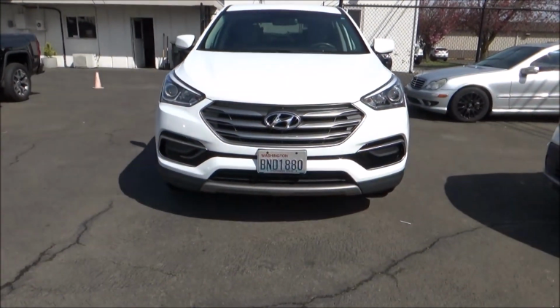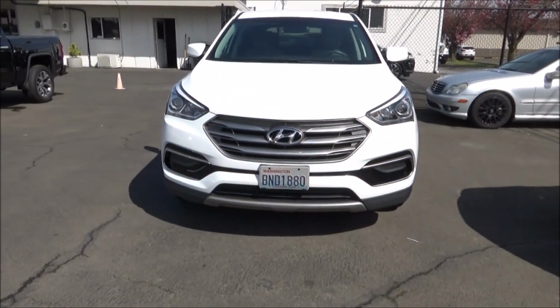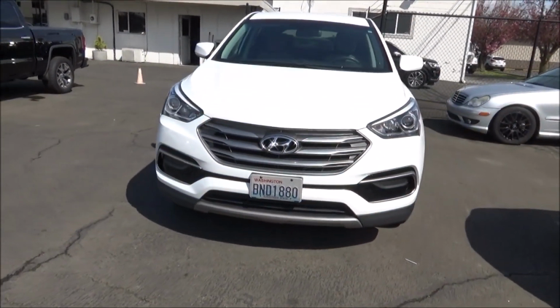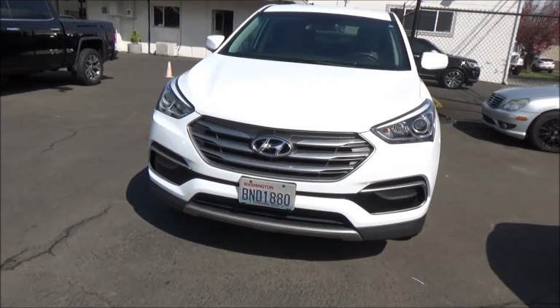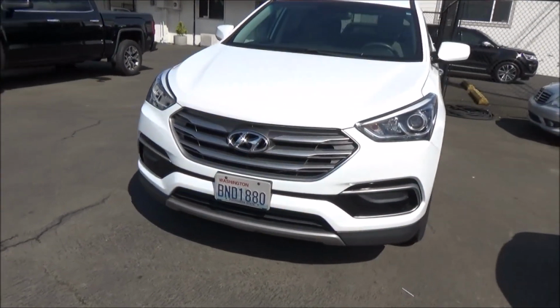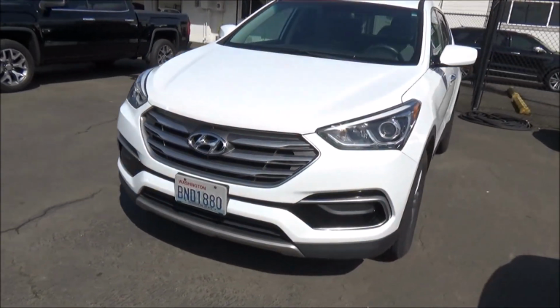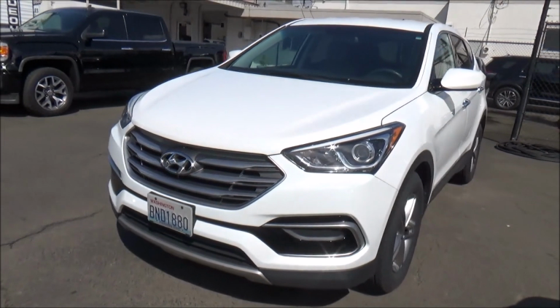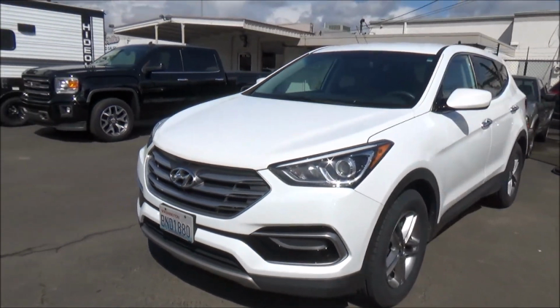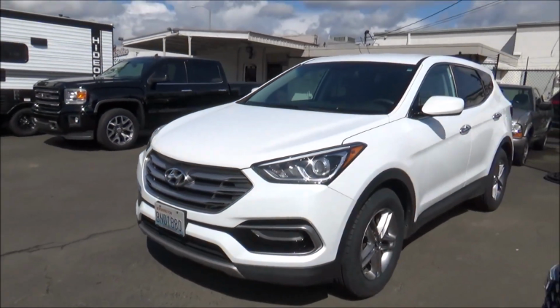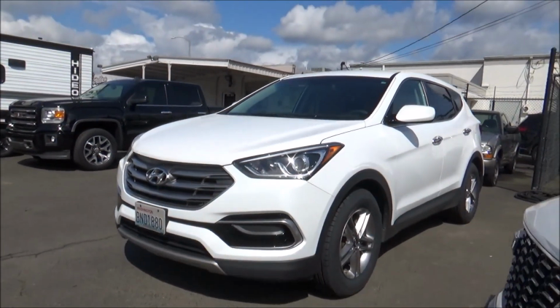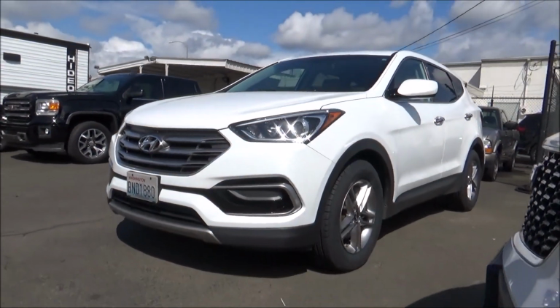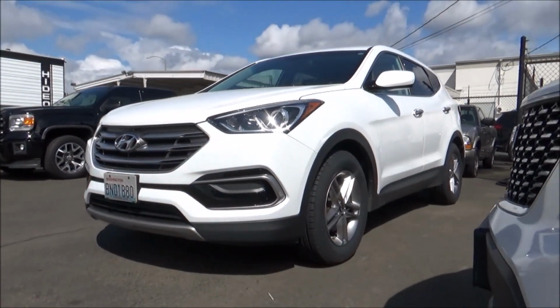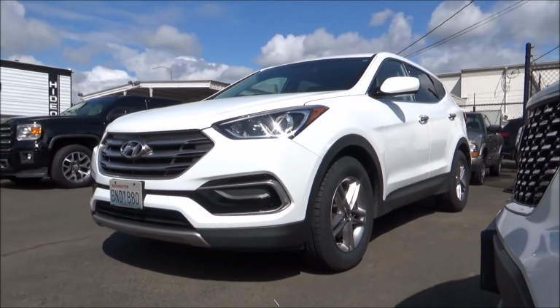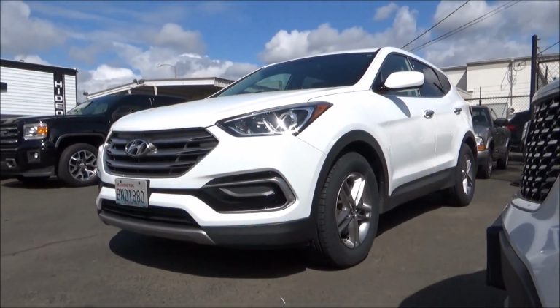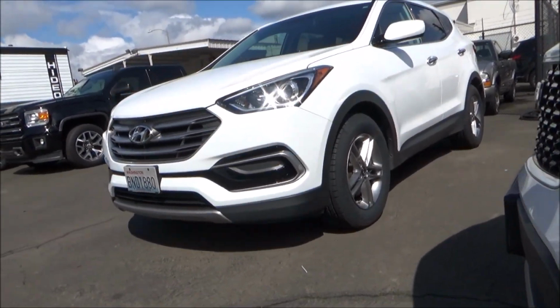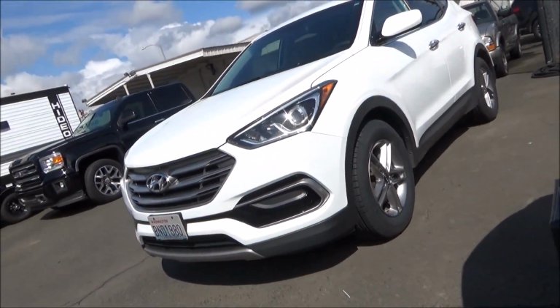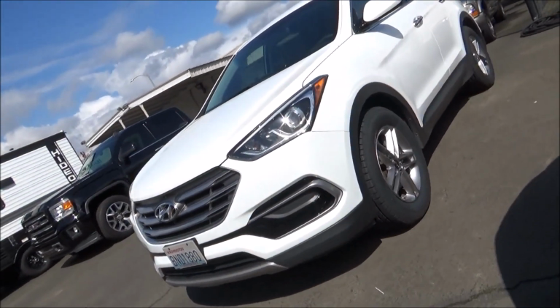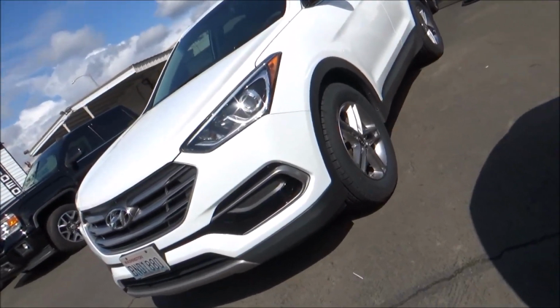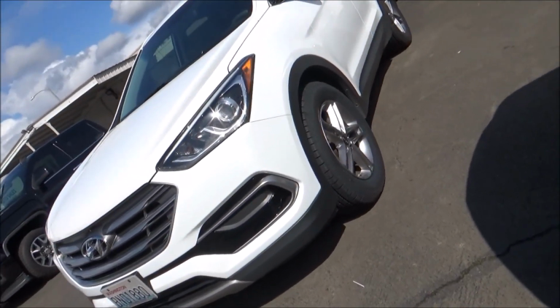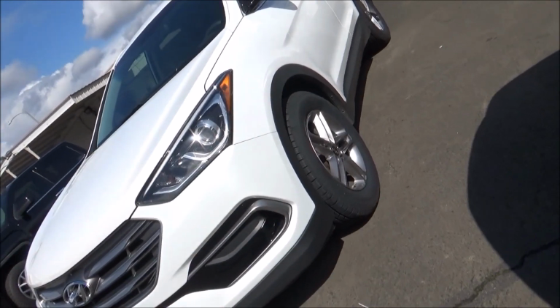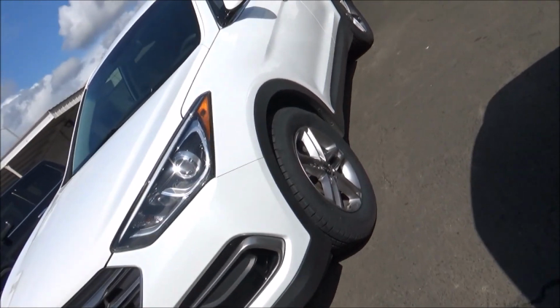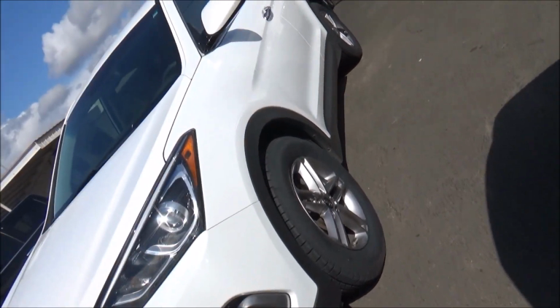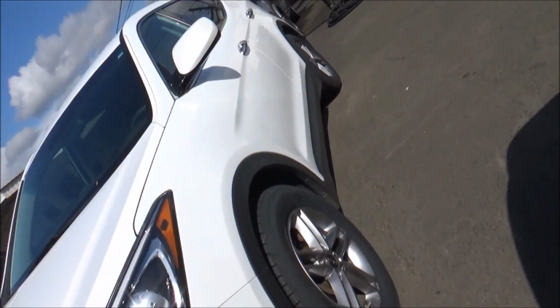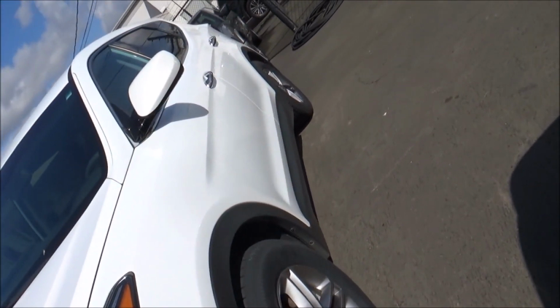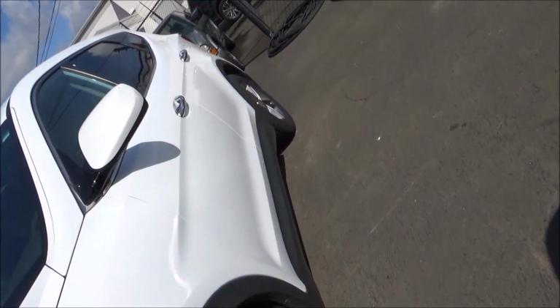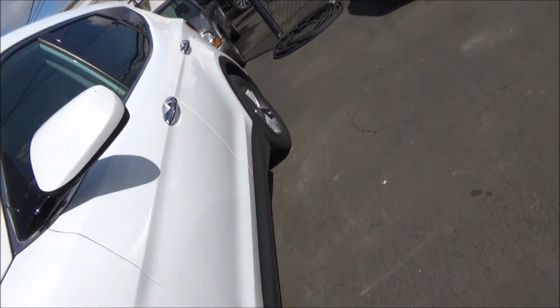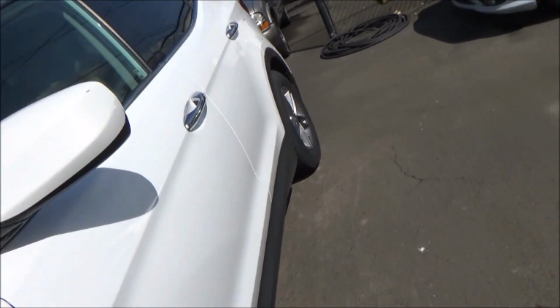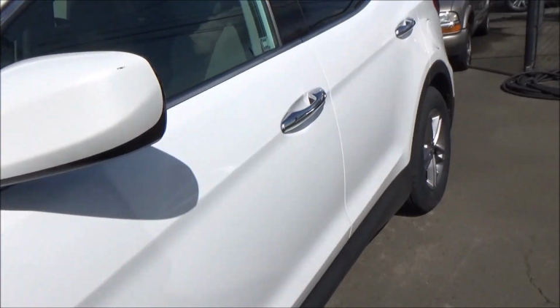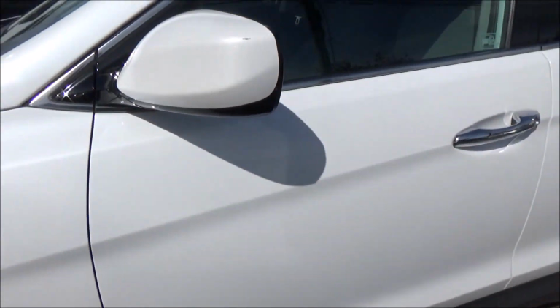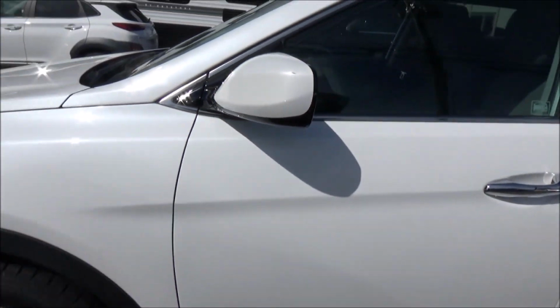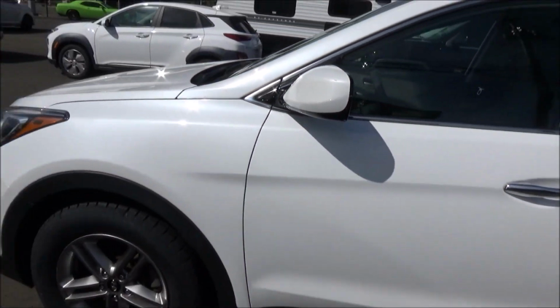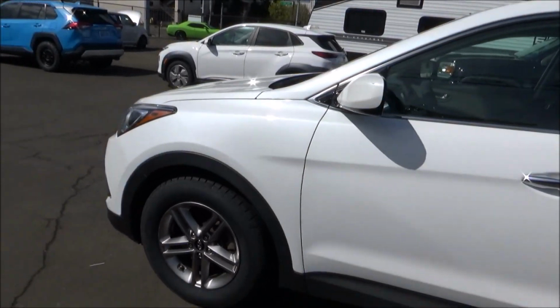This 2017 model represents the model's third generation, codenamed DM or NC depending on the wheelbase. It rides on the Hyundai-Kia Y6 platform, and it was sold in the US market for model years 2013 through 2019.